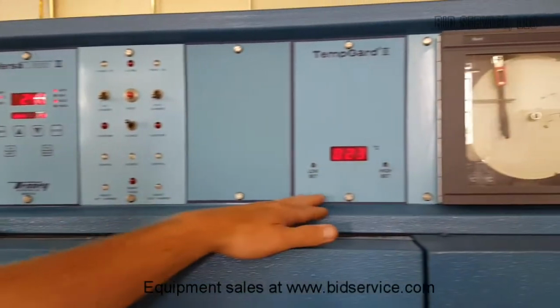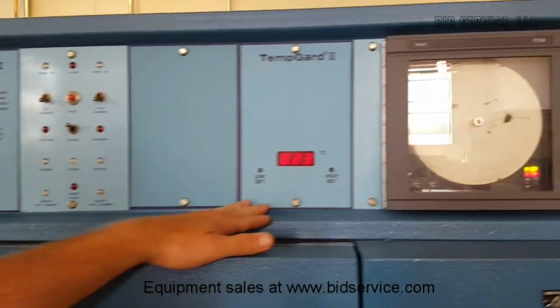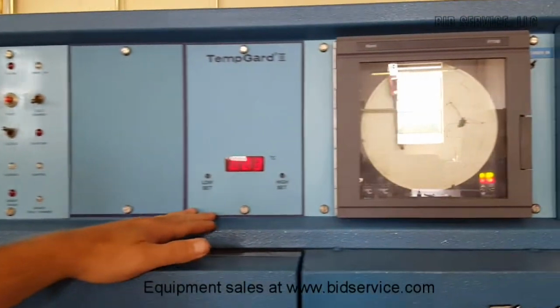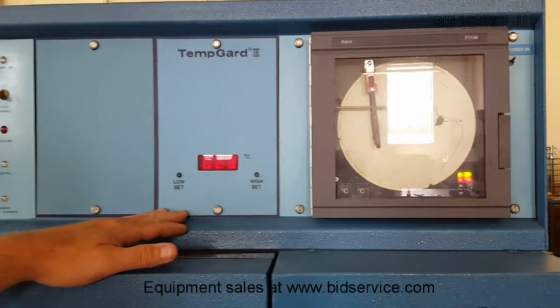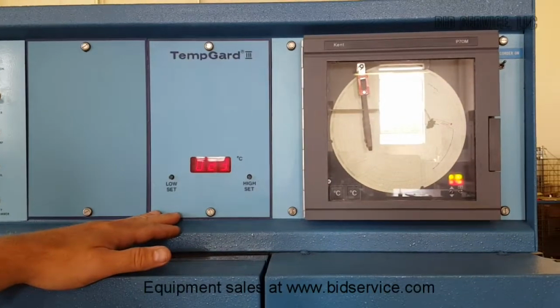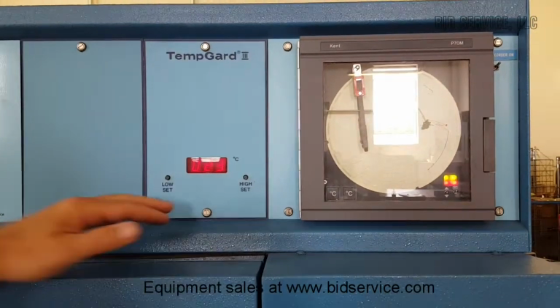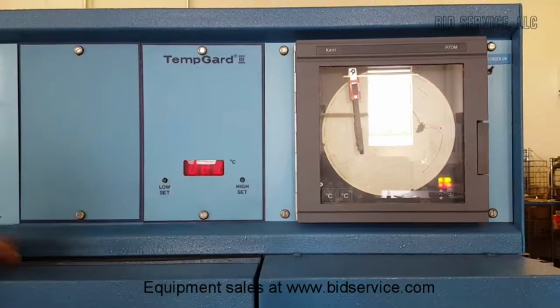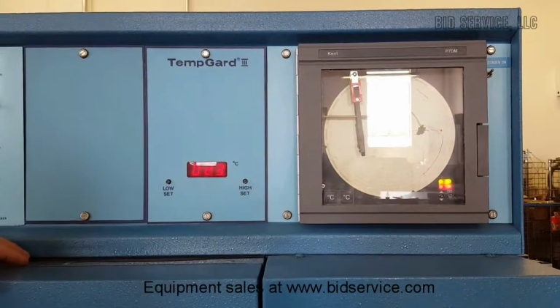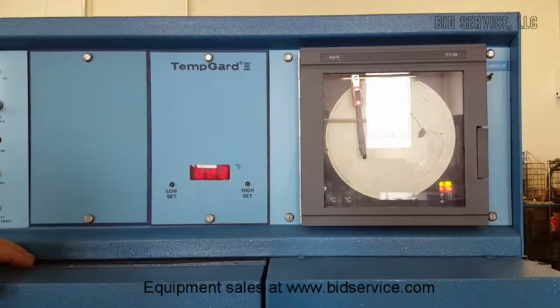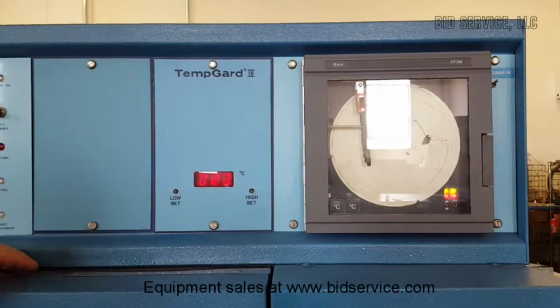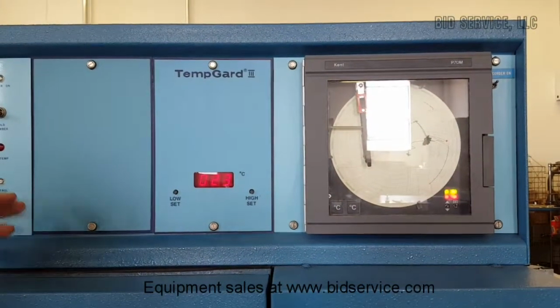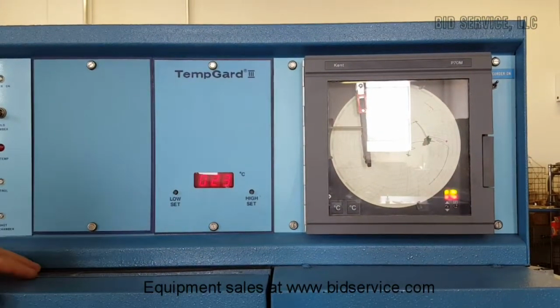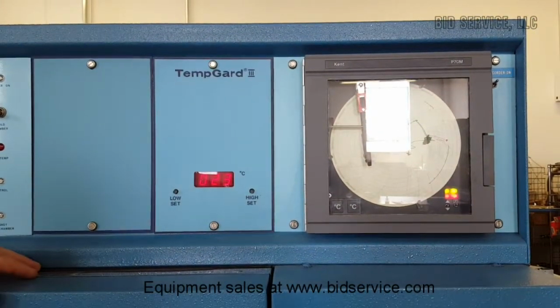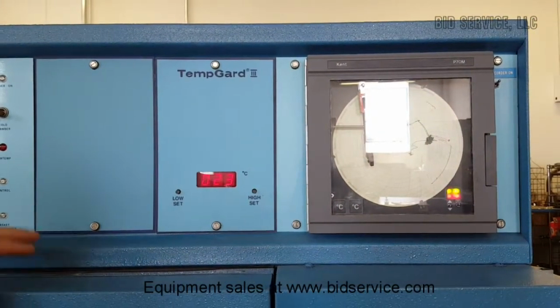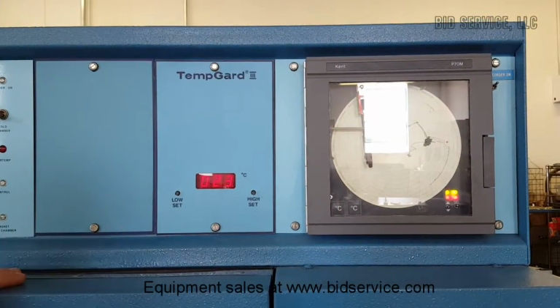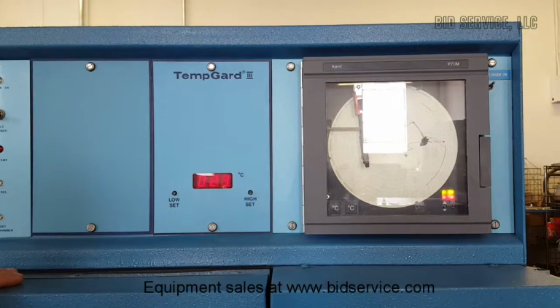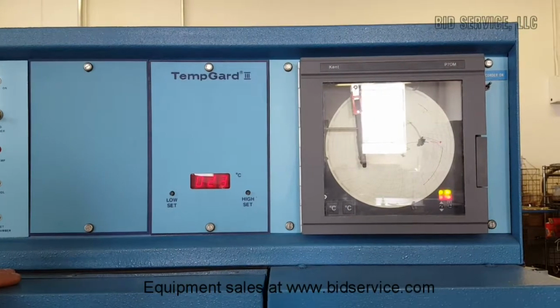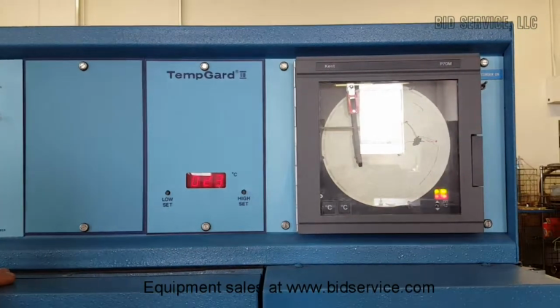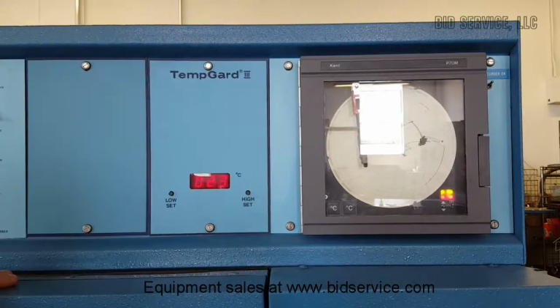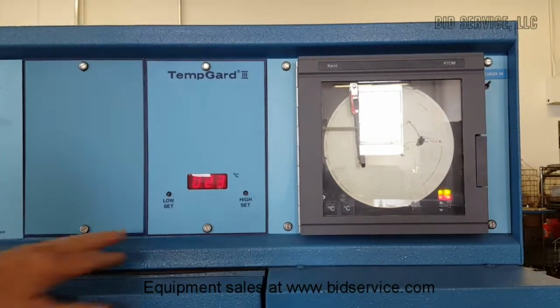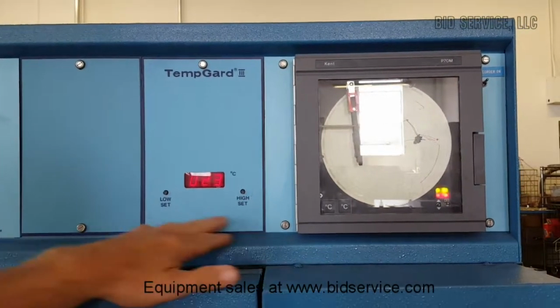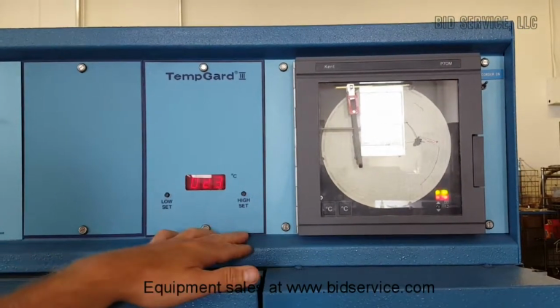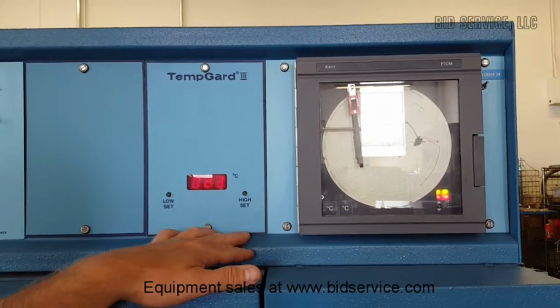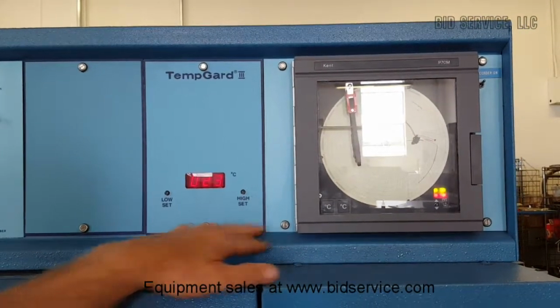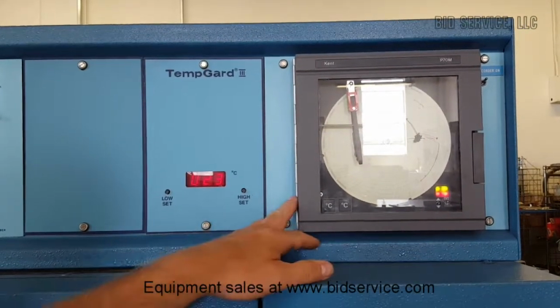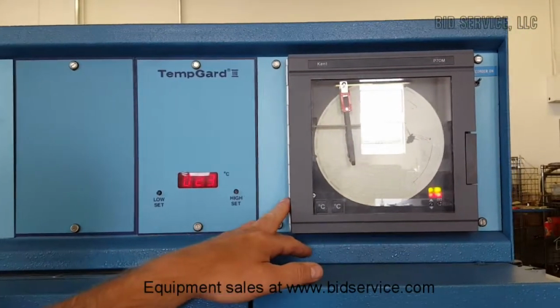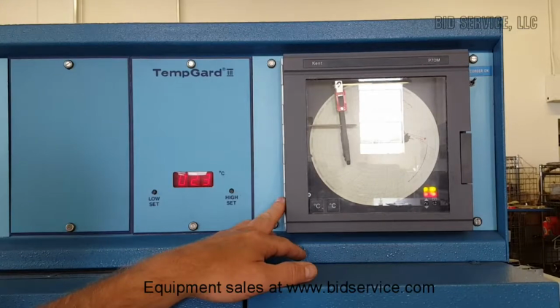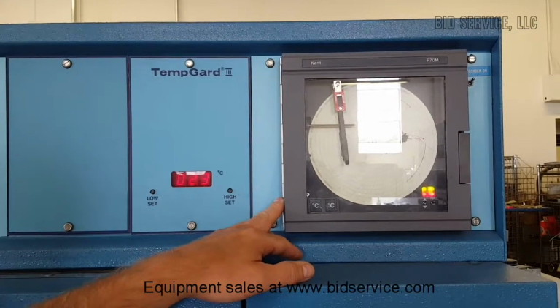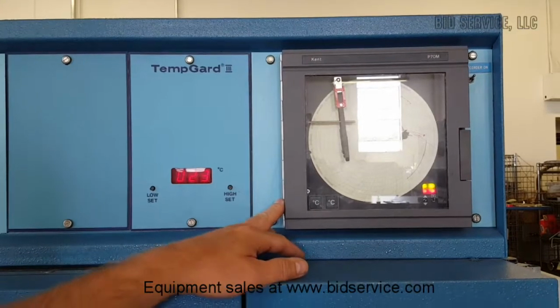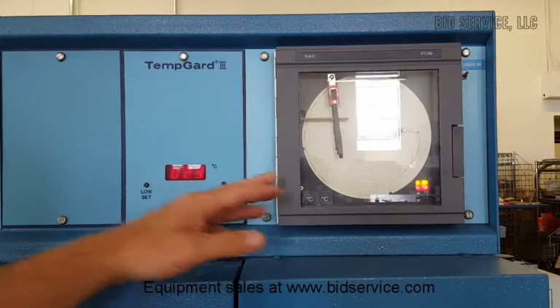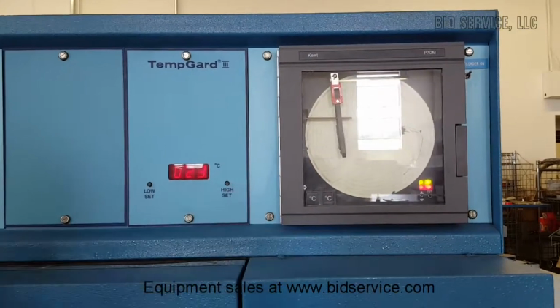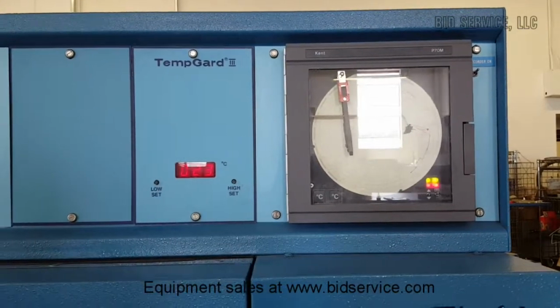This is the Temp Guard 3 controller for the cold side chamber, which also has a heater in it, so this one can be used both ways with the low and high set points. And then you have the optional chart recorder for monitoring your temperatures in the chamber.